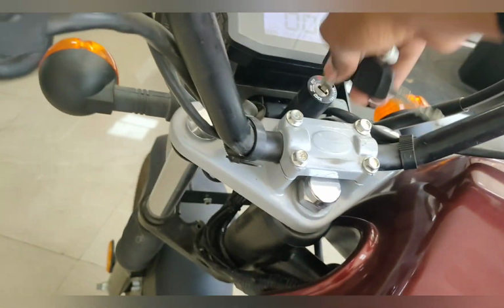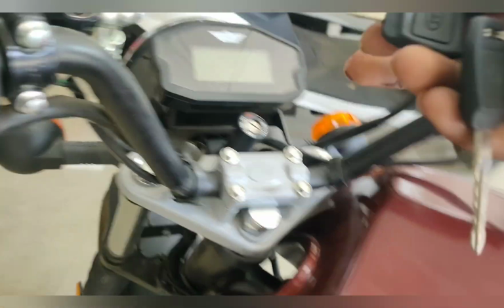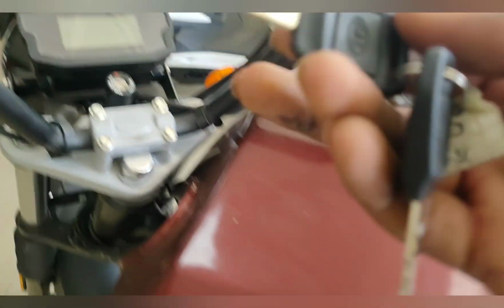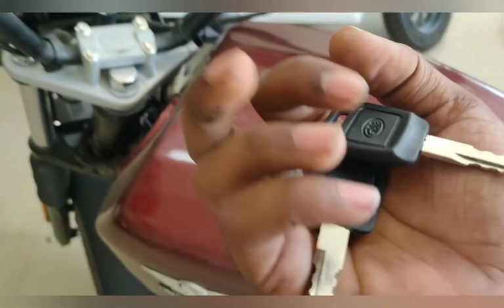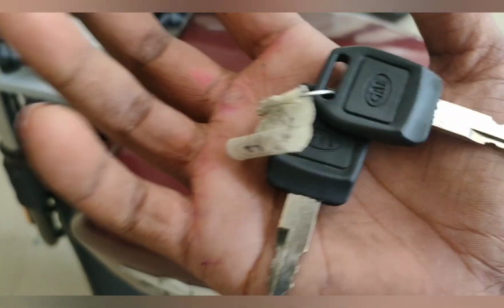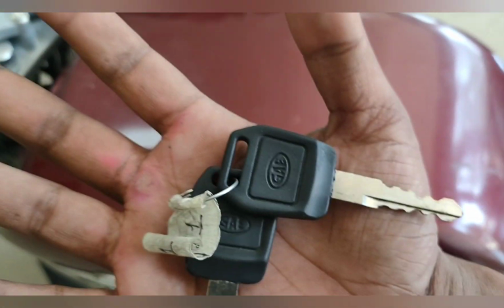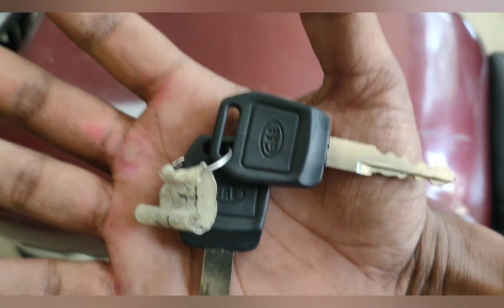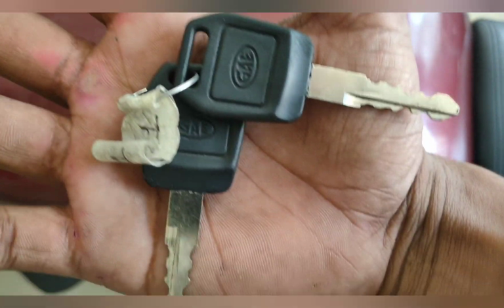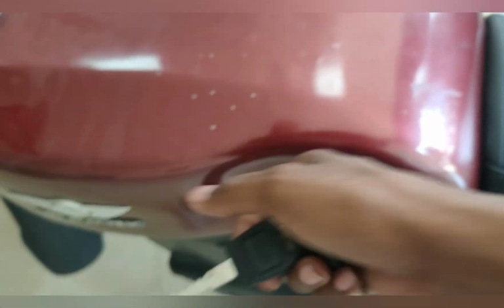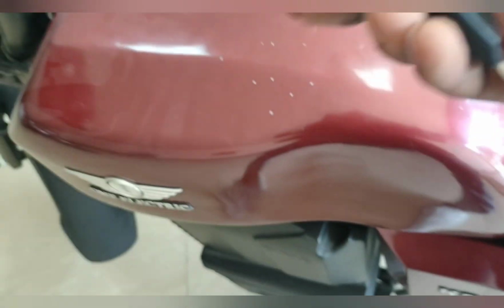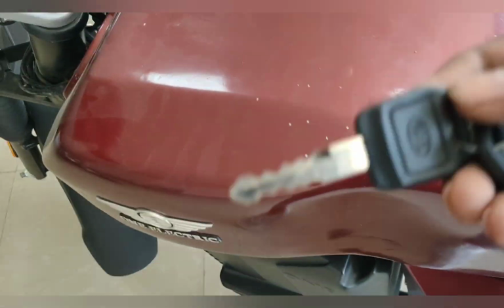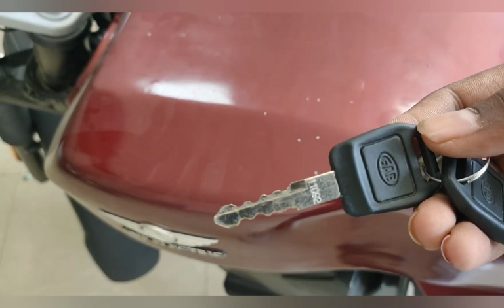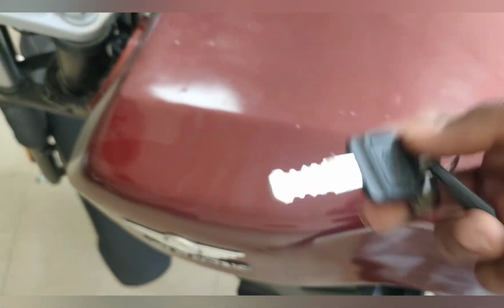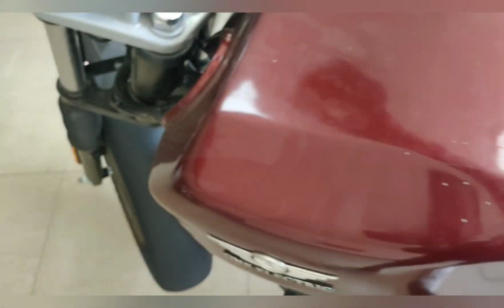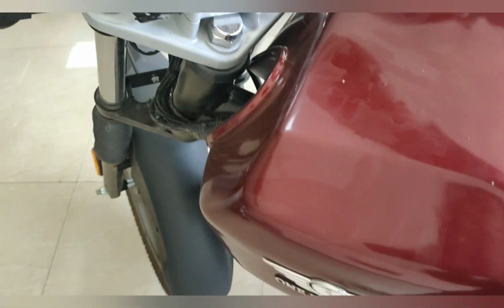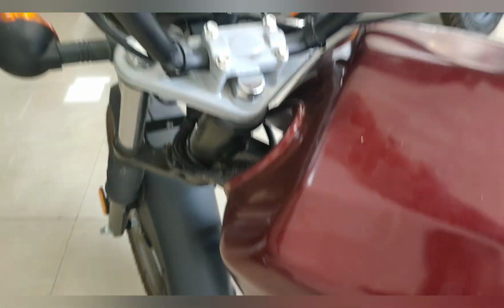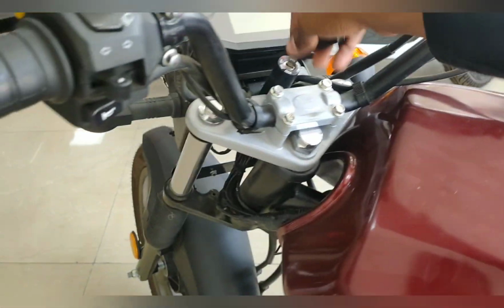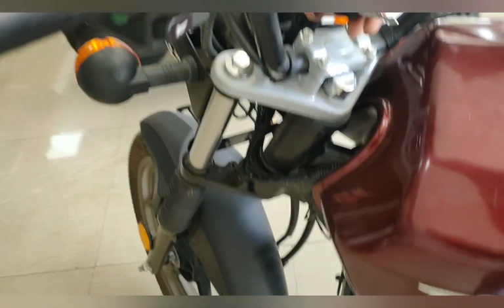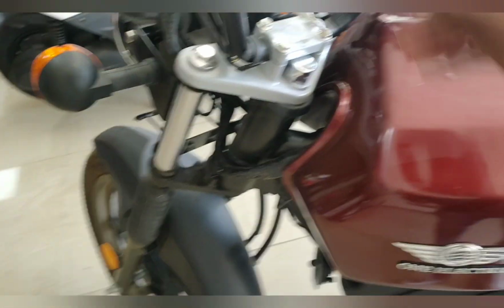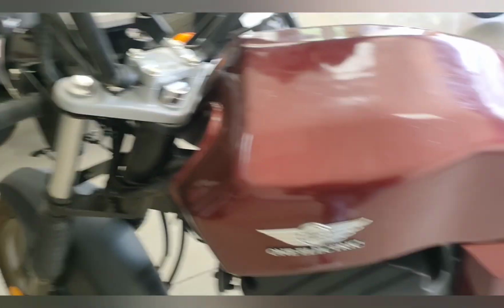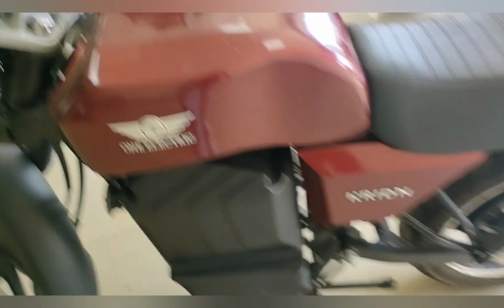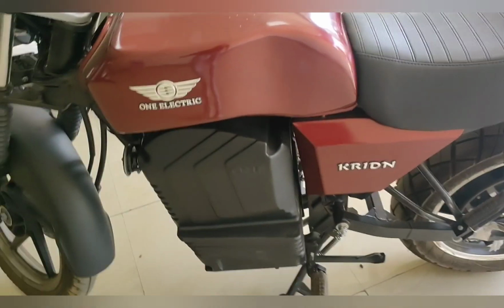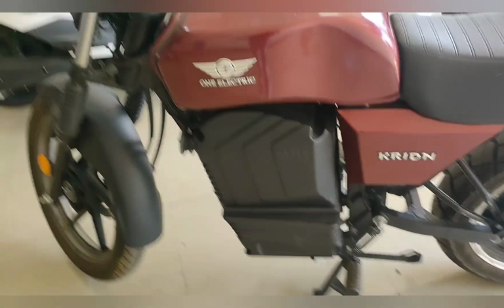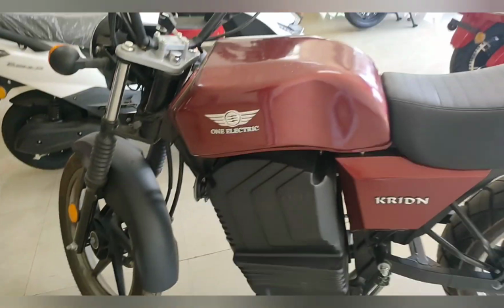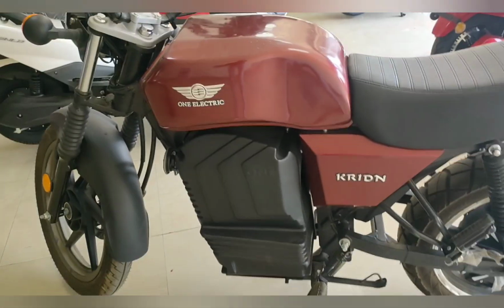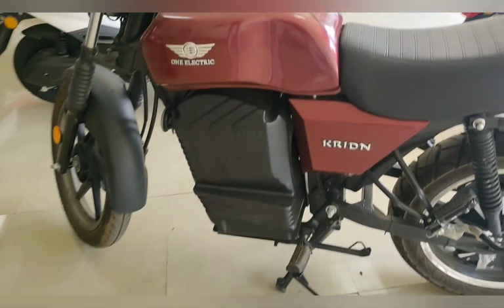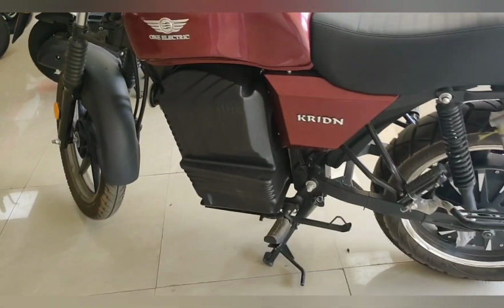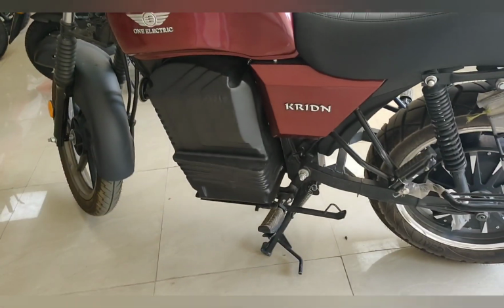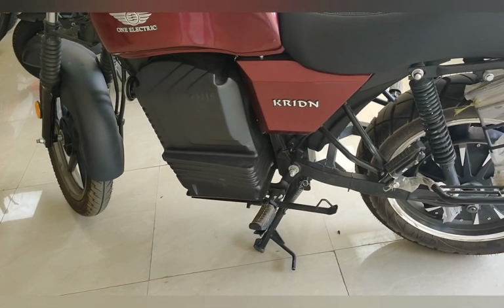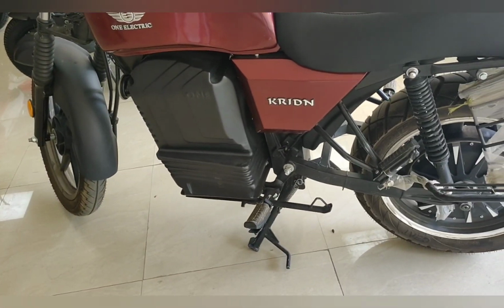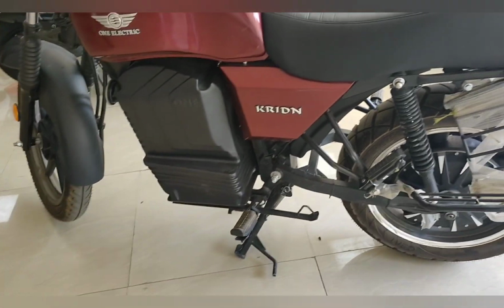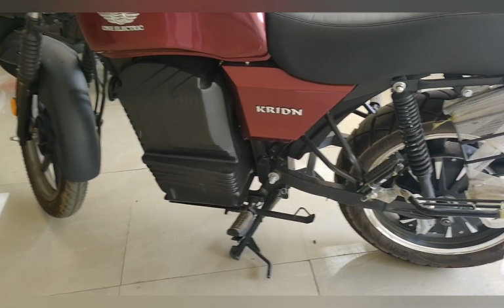You can also see the keys properly here. Friends, talking about on-road costing — the on-road cost is ₹1,45,000 in Bhopal.